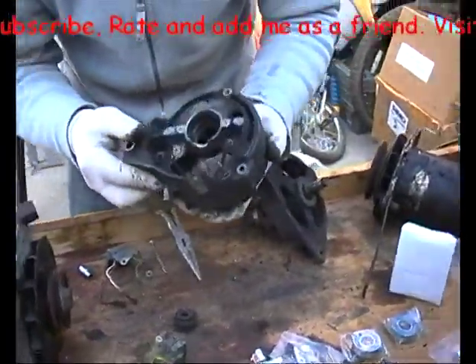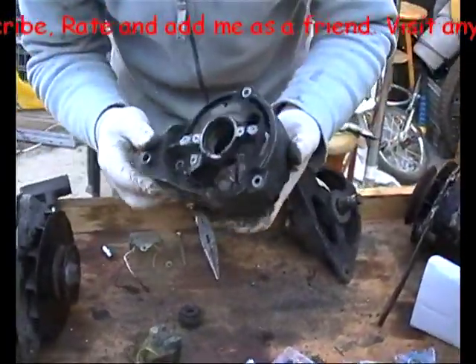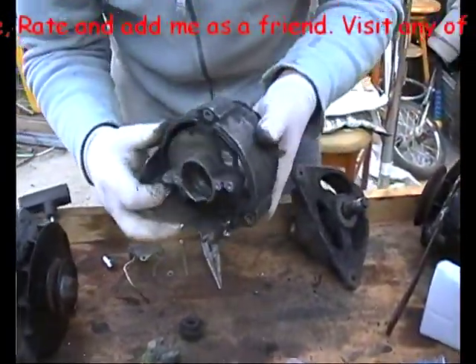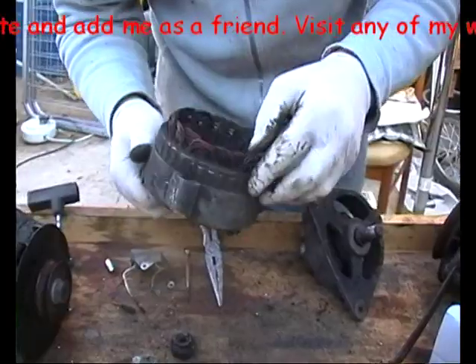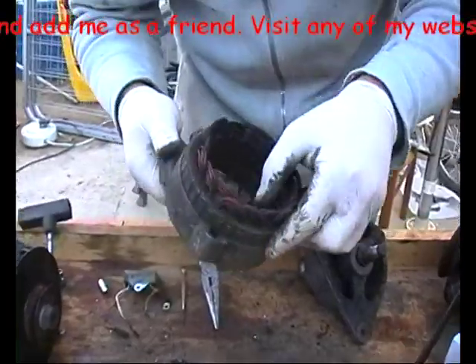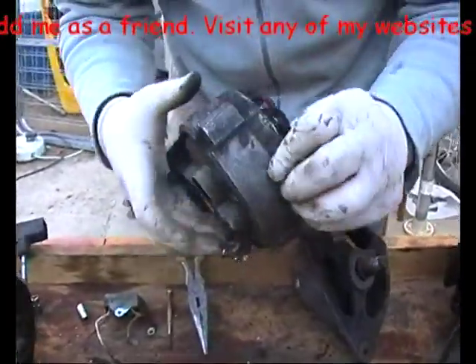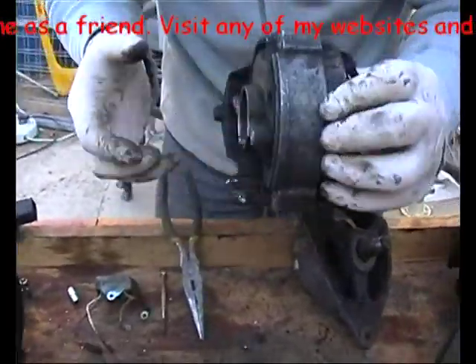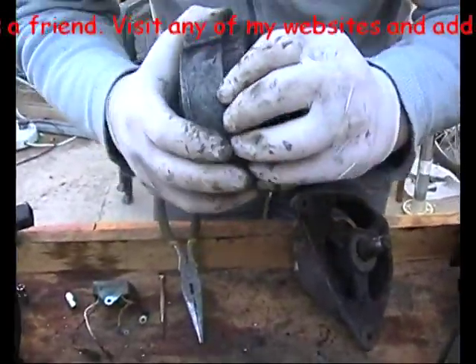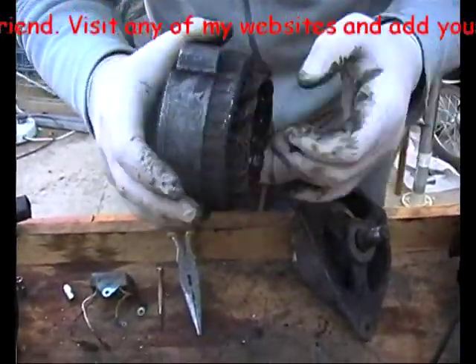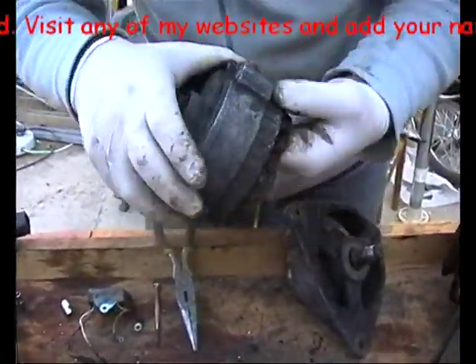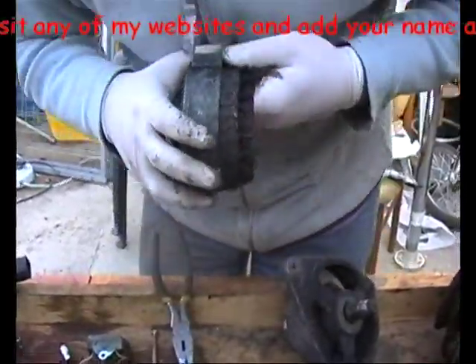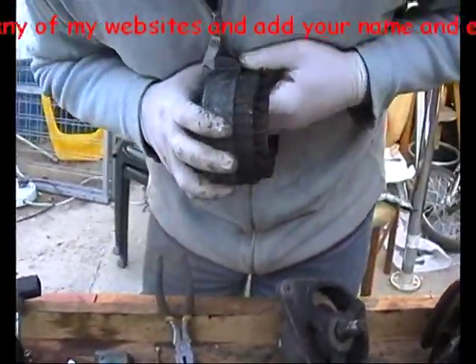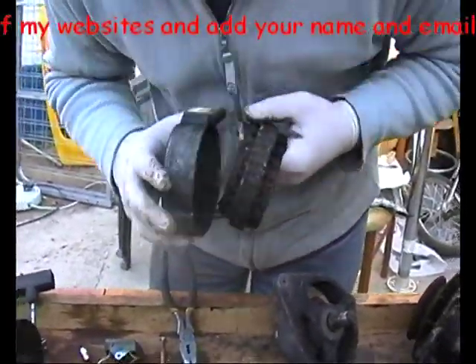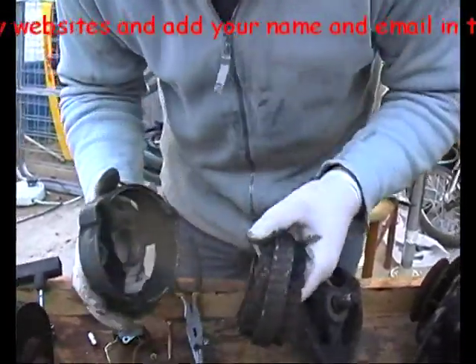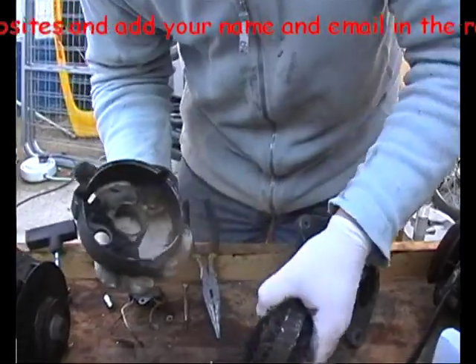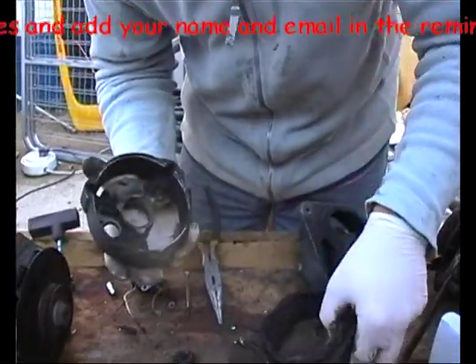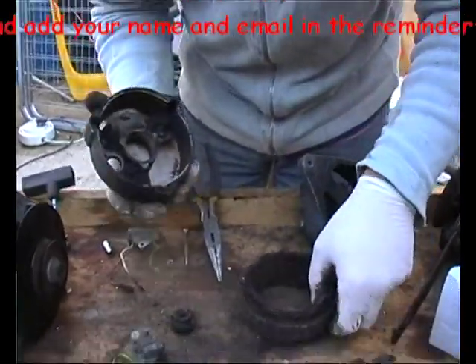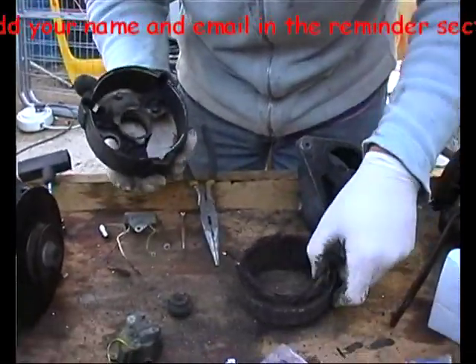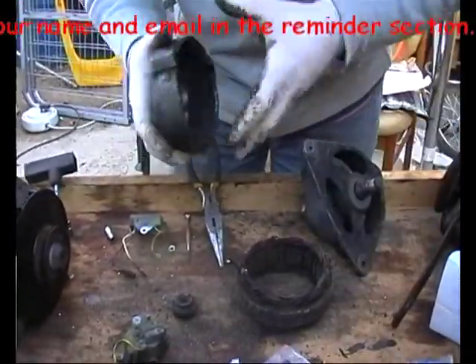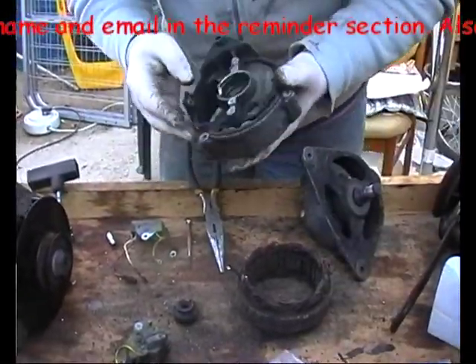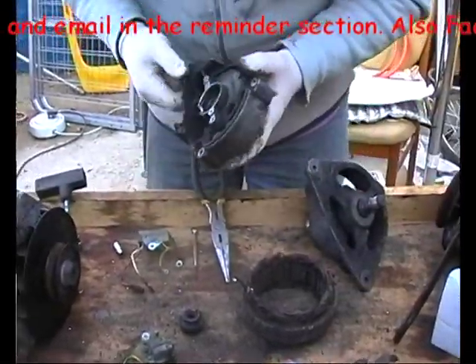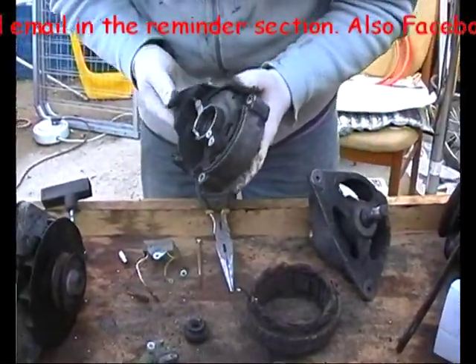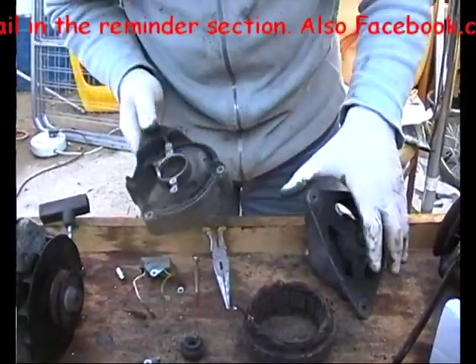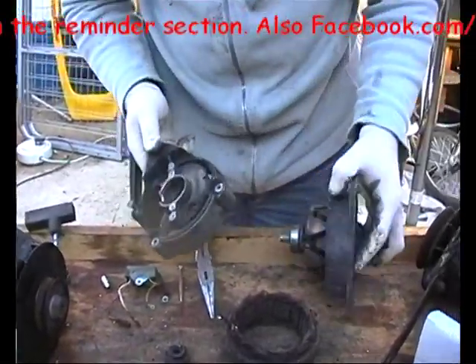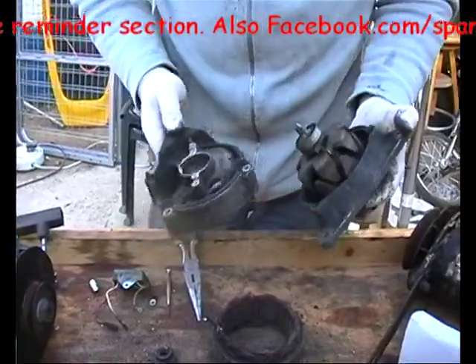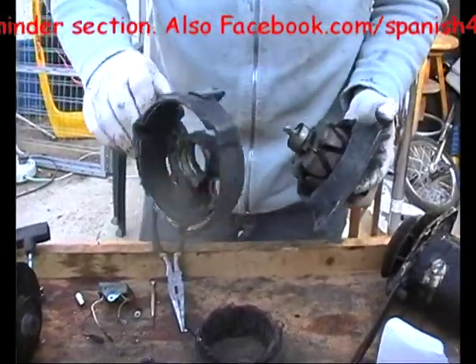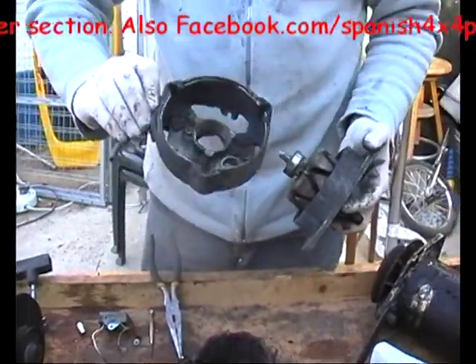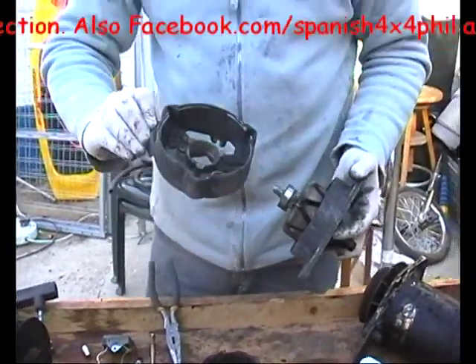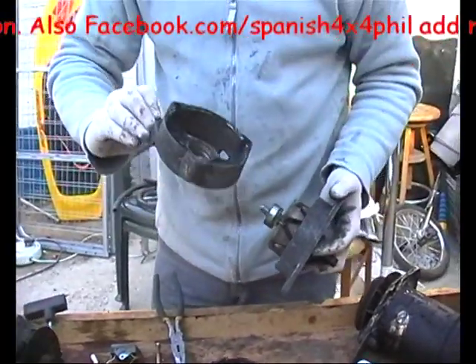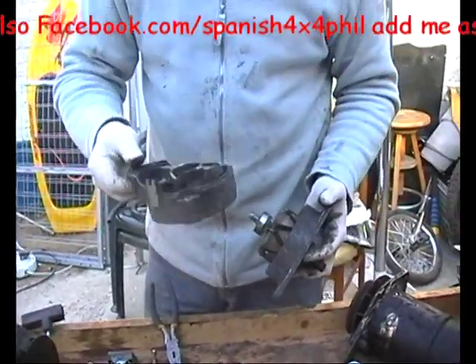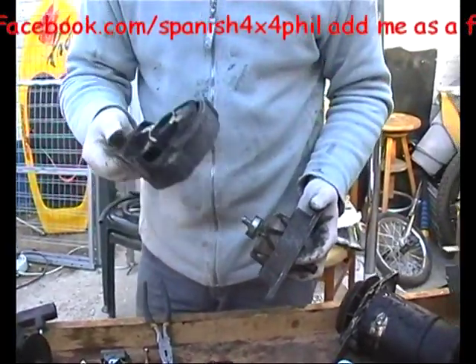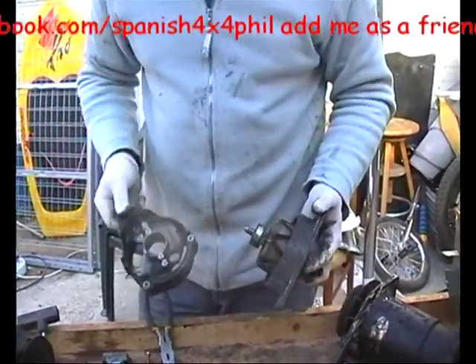Windings, and they should come out as well. So, bare case, and what we'll look at now is cleaning it.